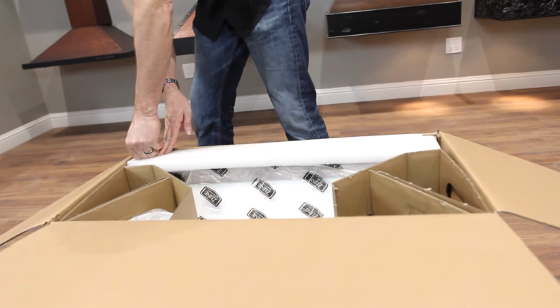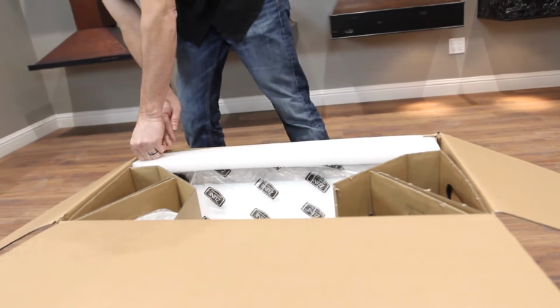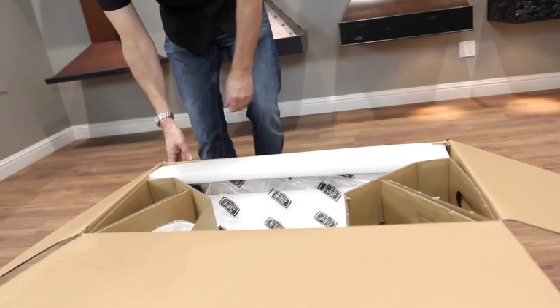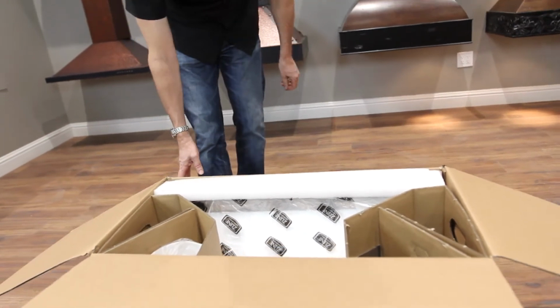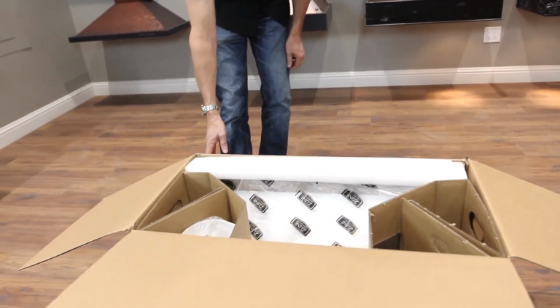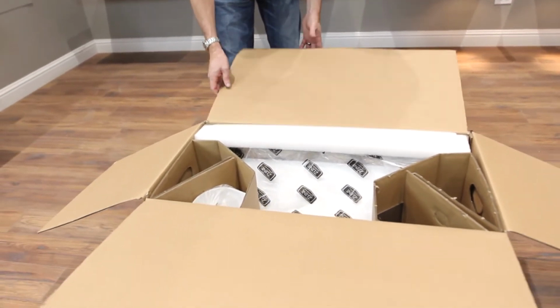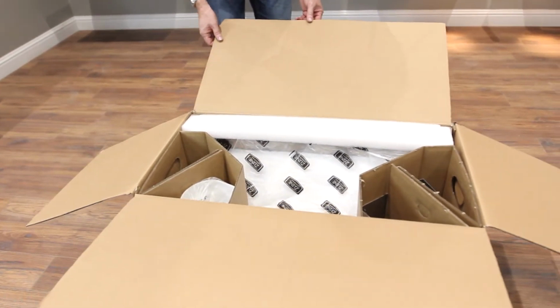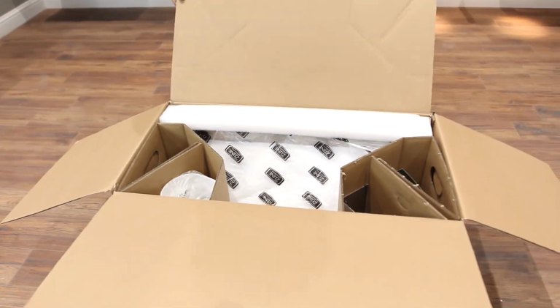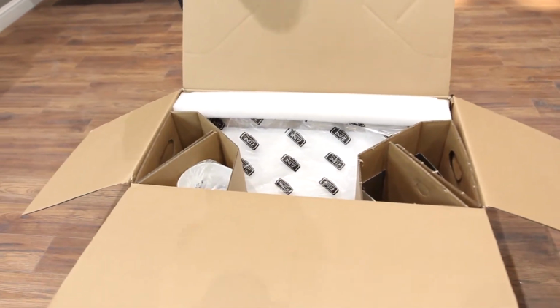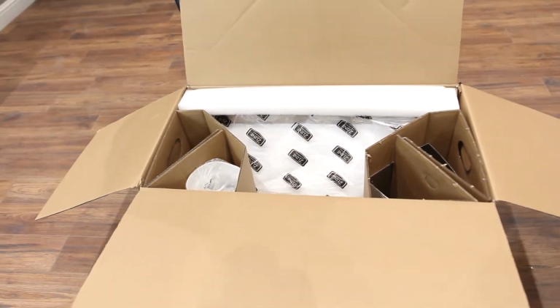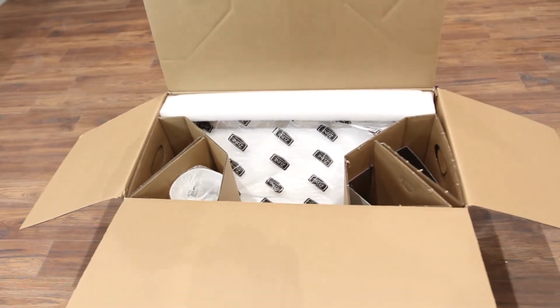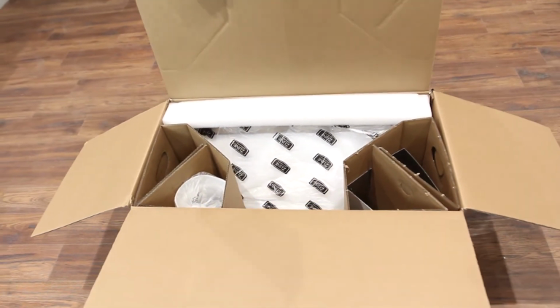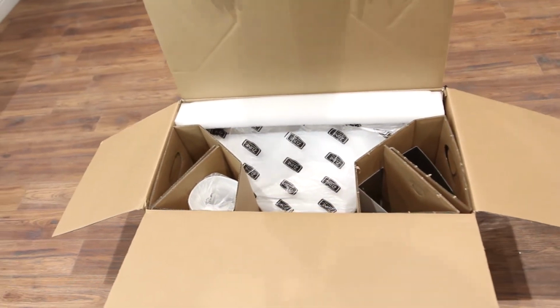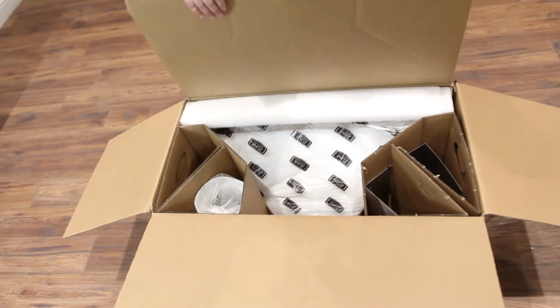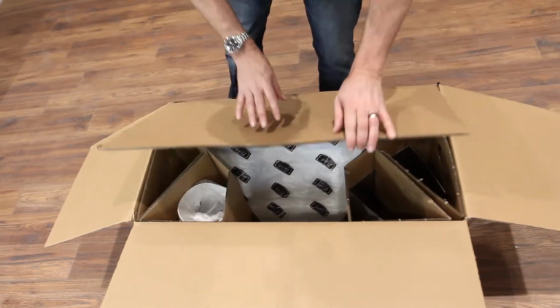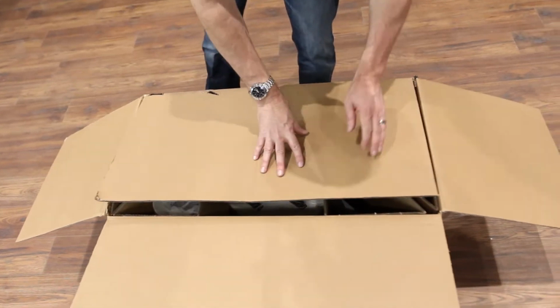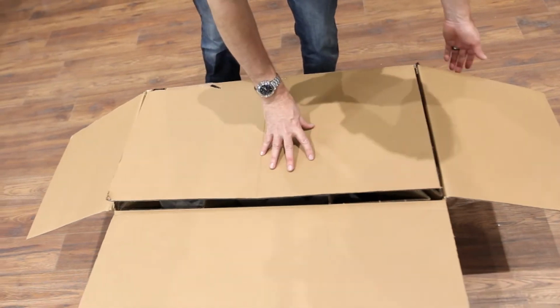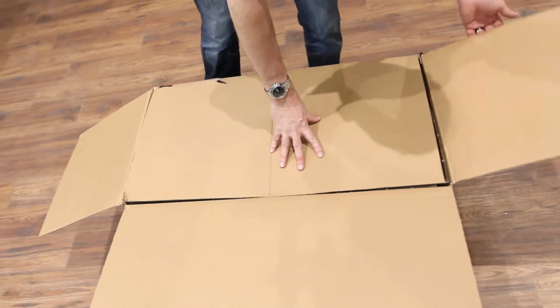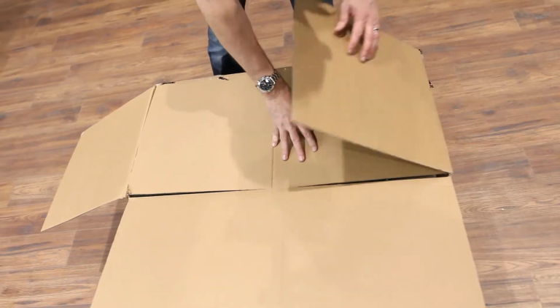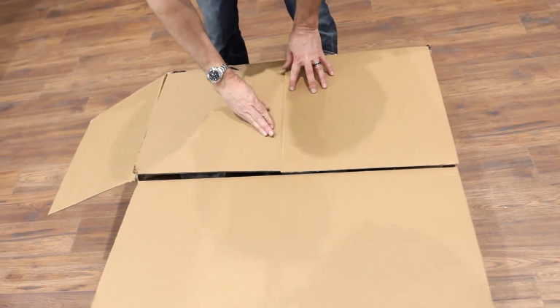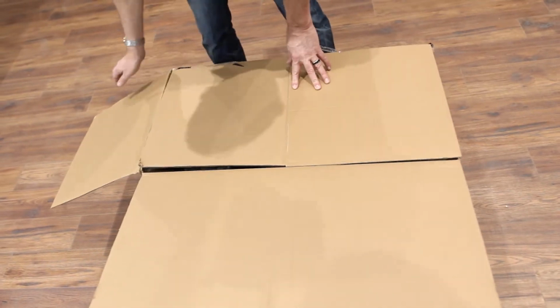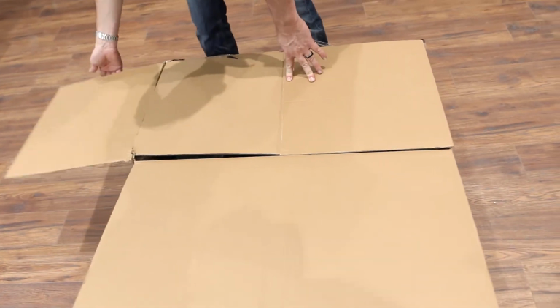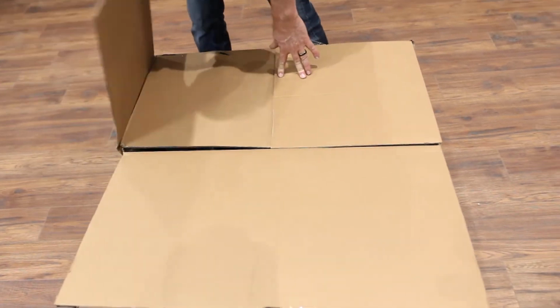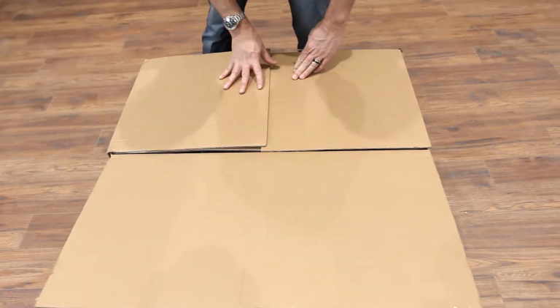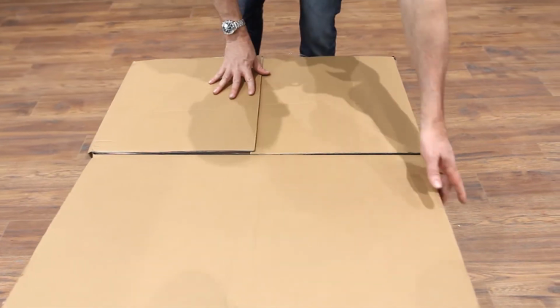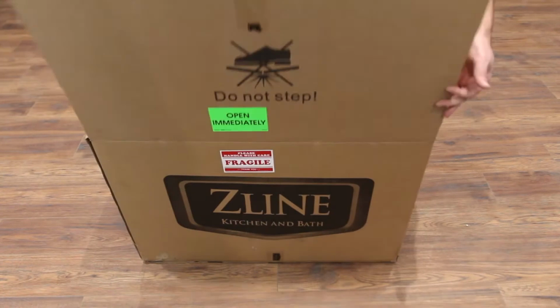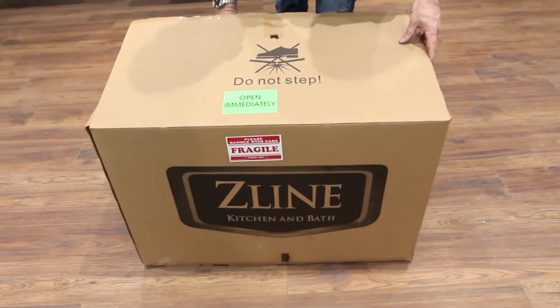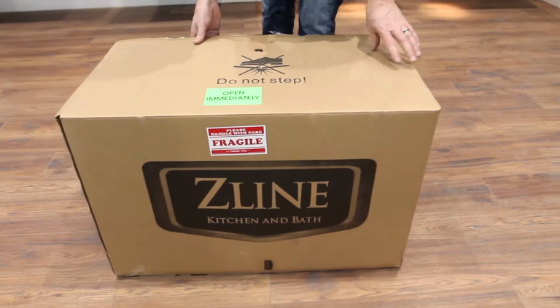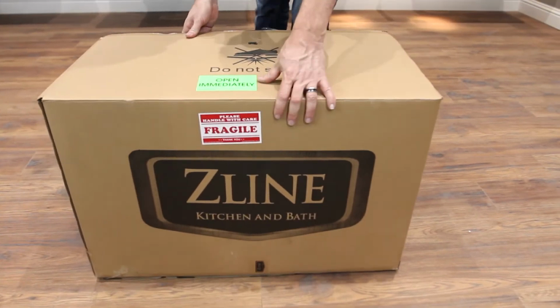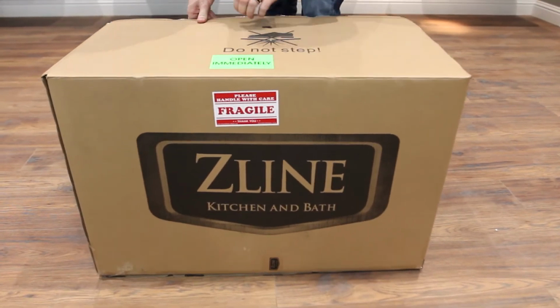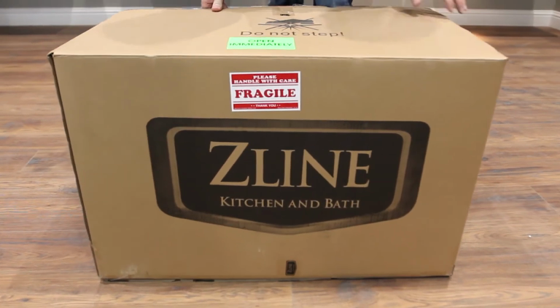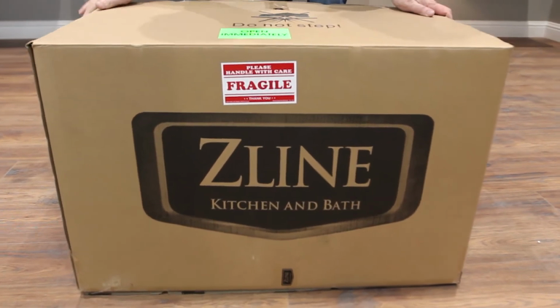And that is all there is to it. Make sure that it gets shipped back to us in great condition. Close the flaps and just take the edge.